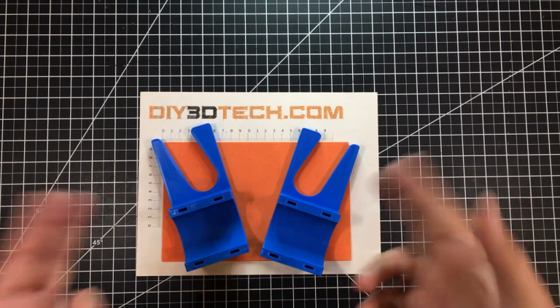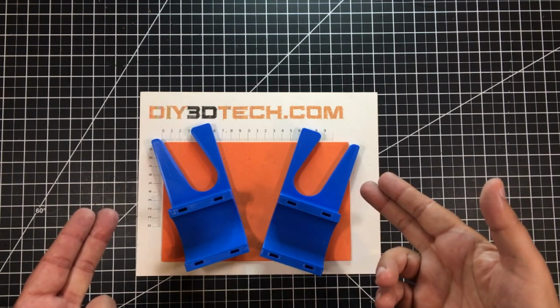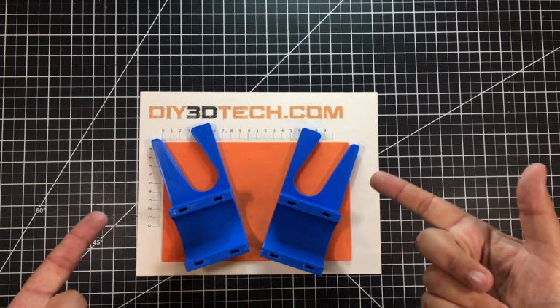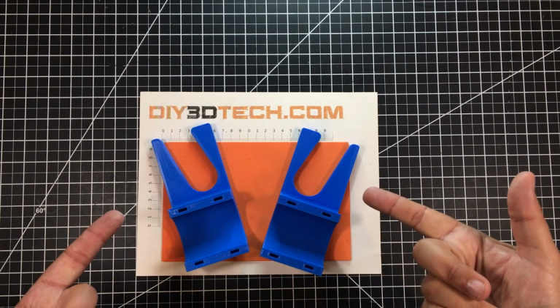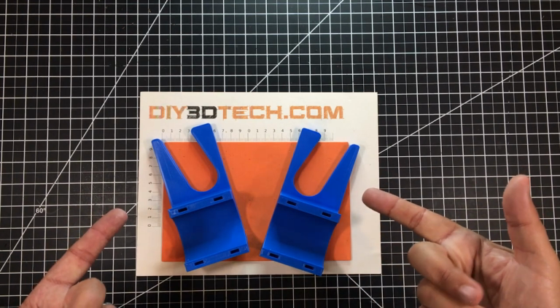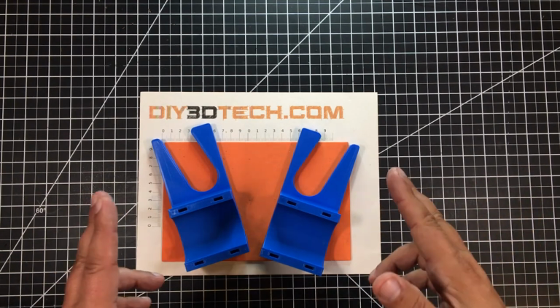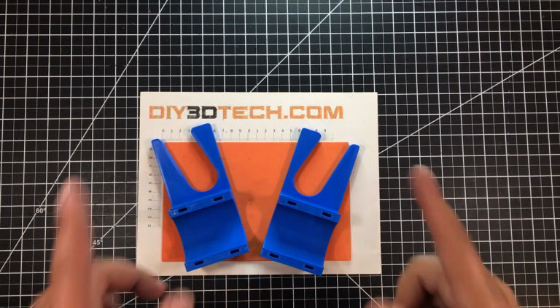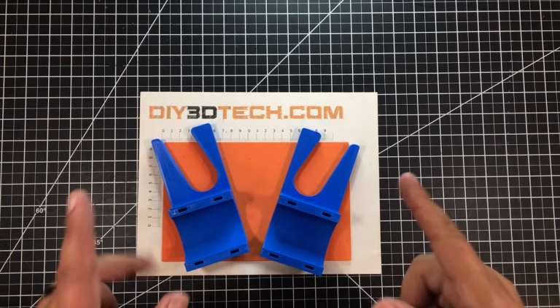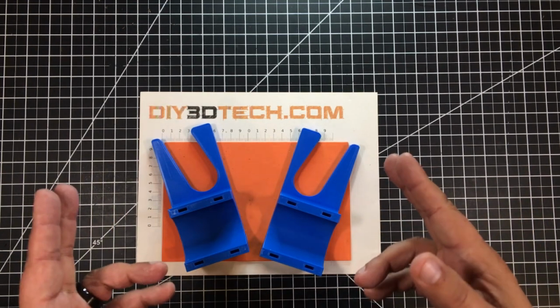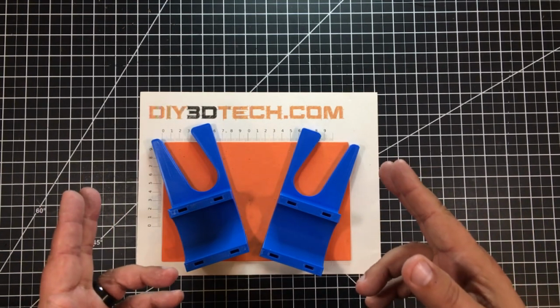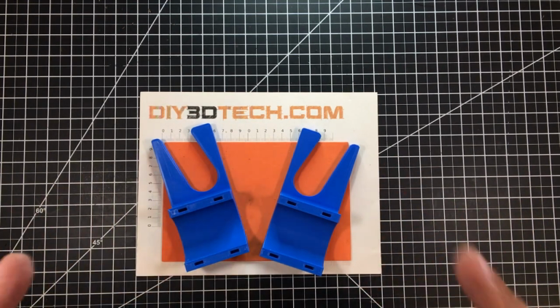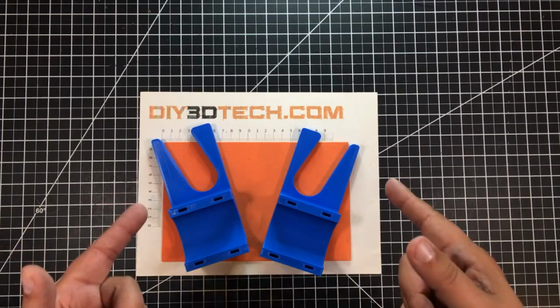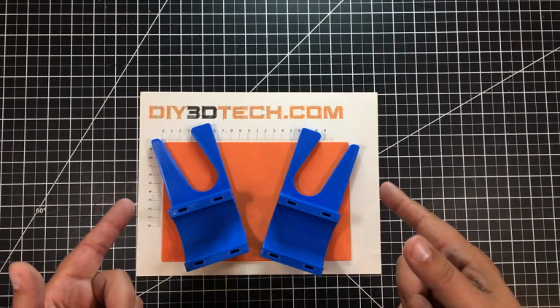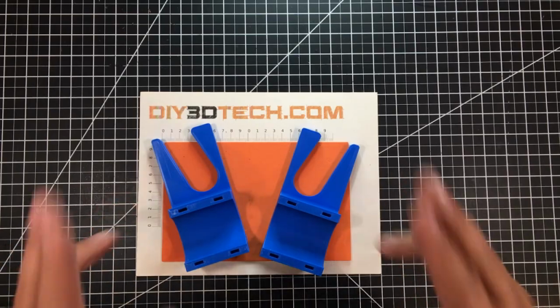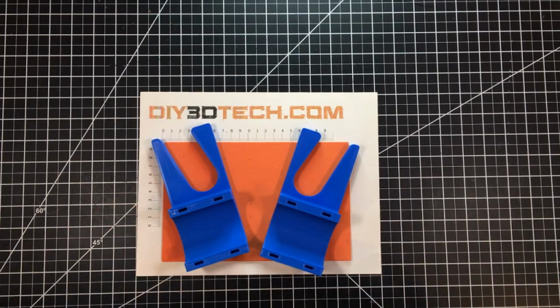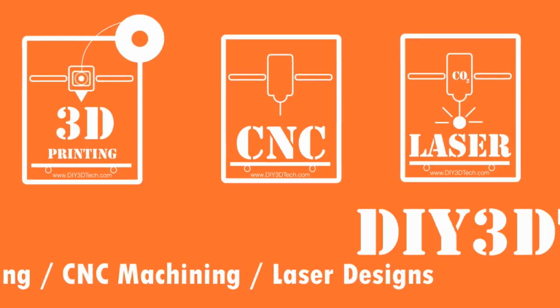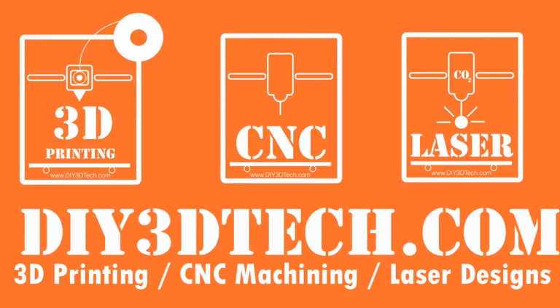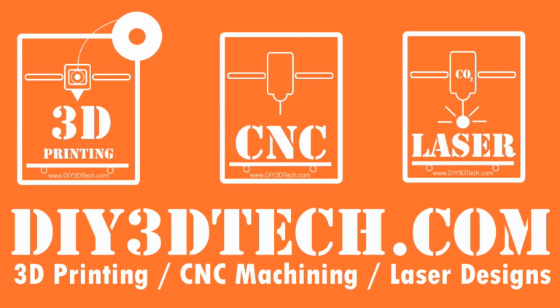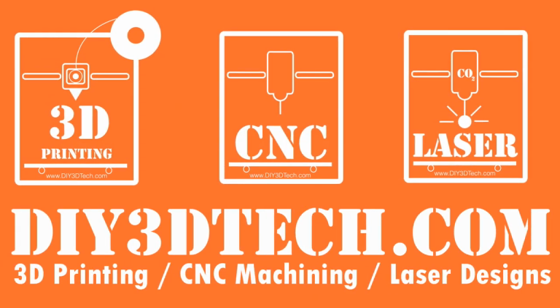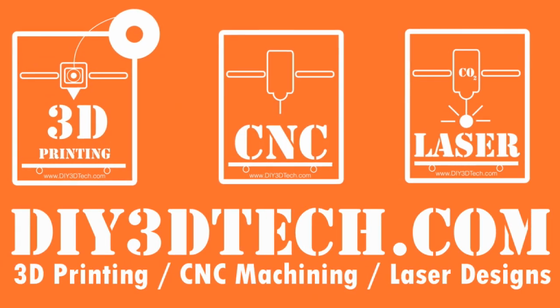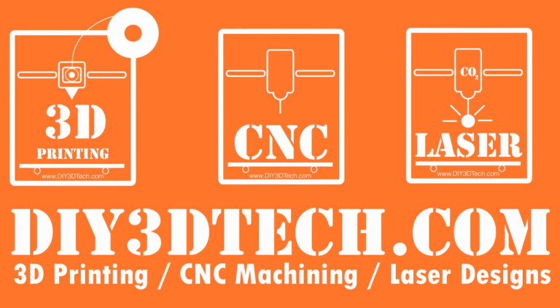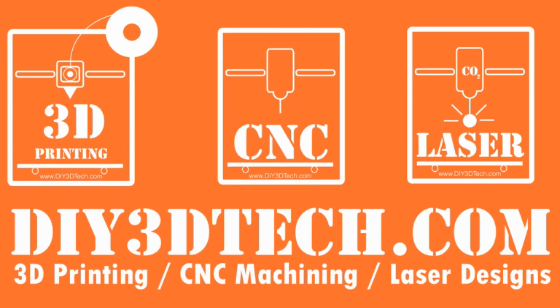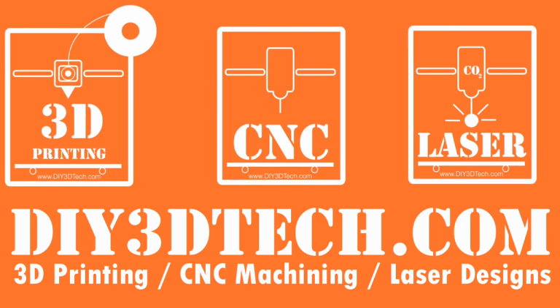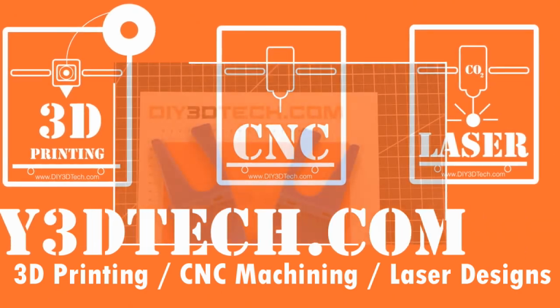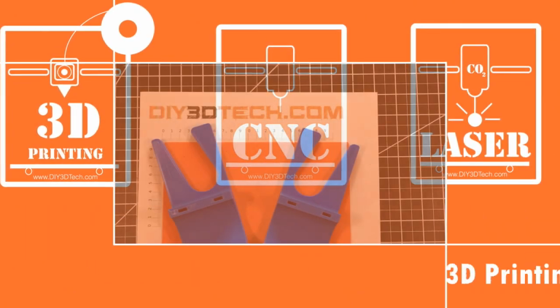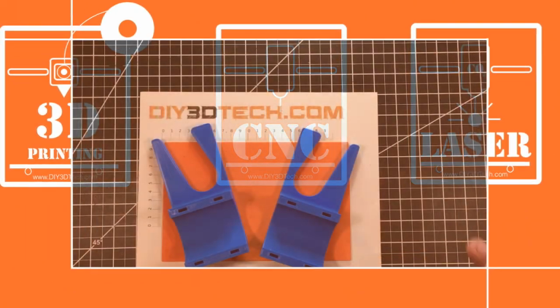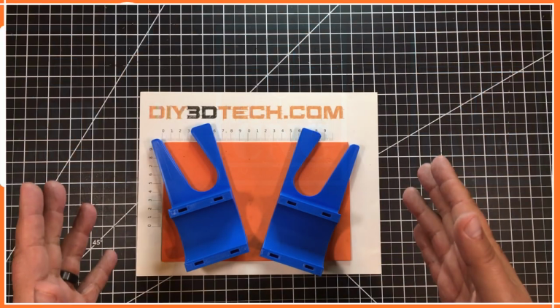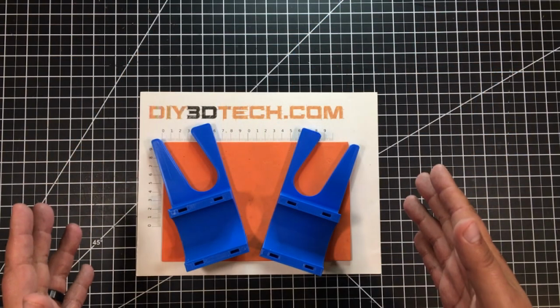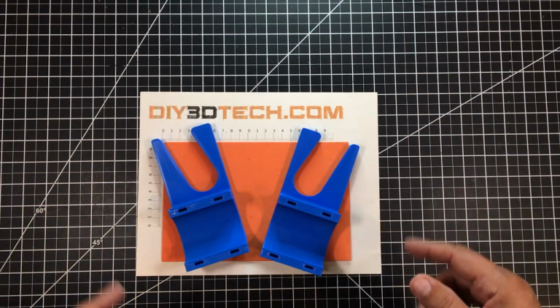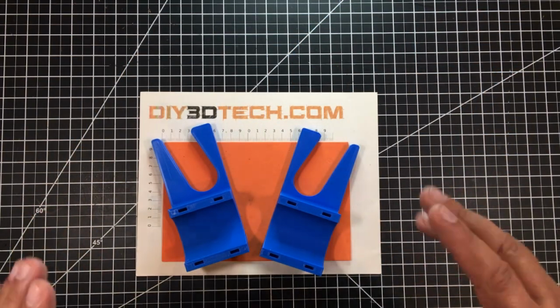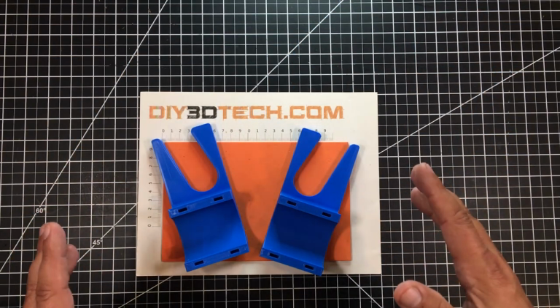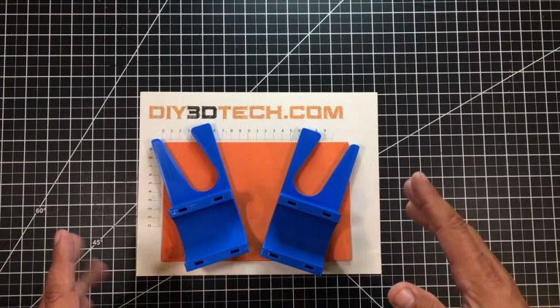What the heck are these? Can you guess? If not, stick with me because we're going to jump into this together. Welcome to this episode of Design Talk by DIY3DTech.com.